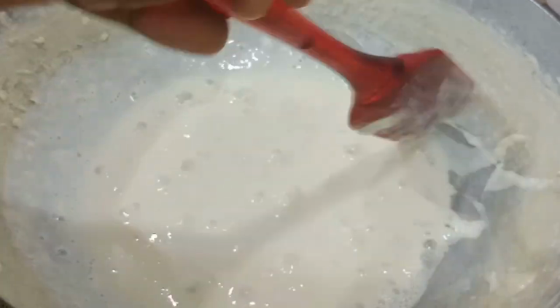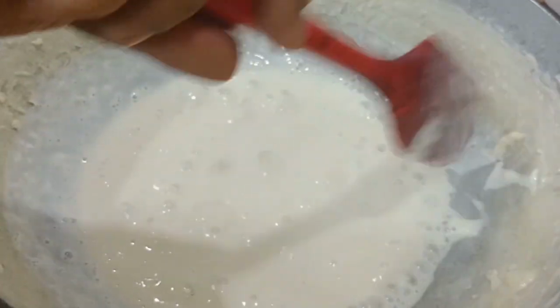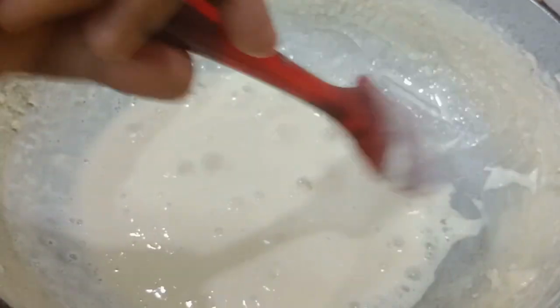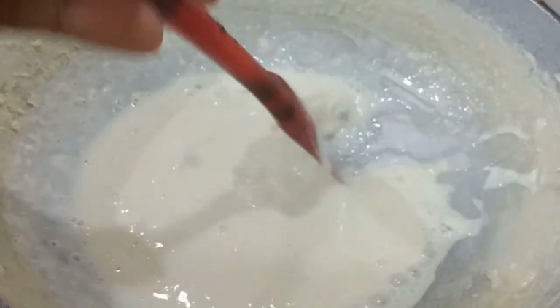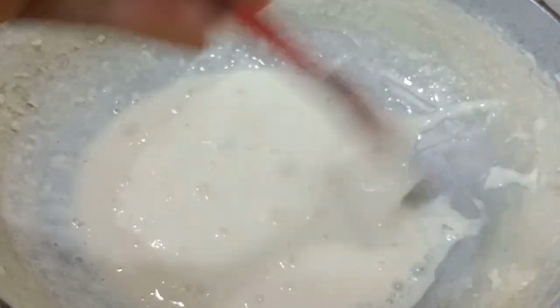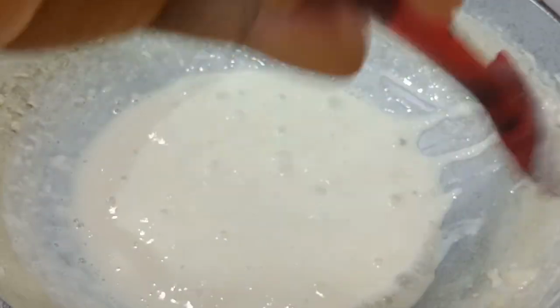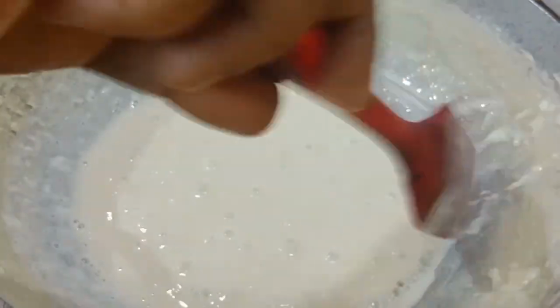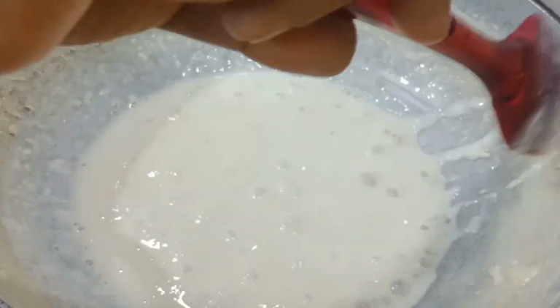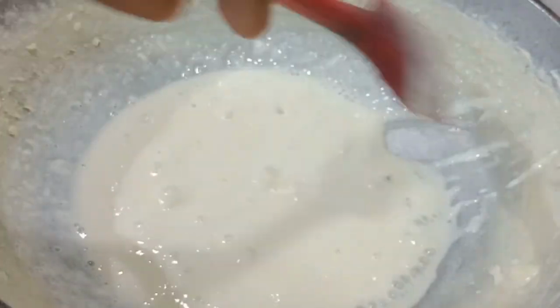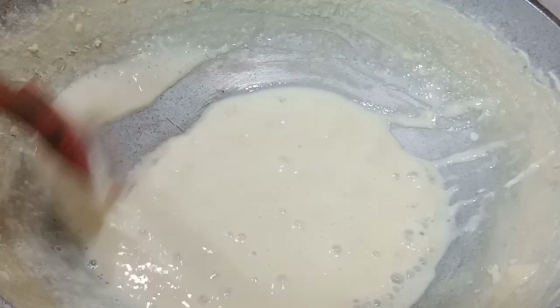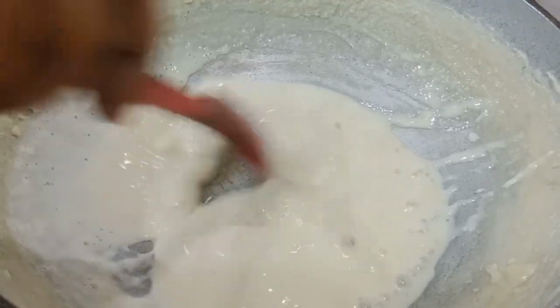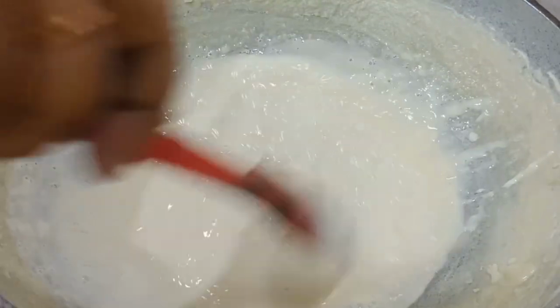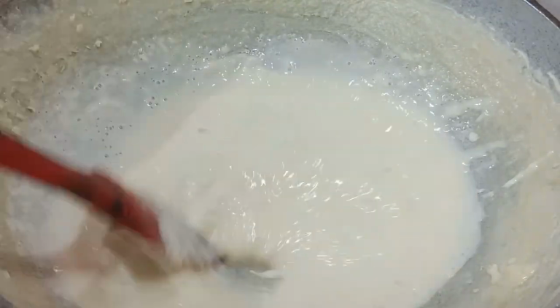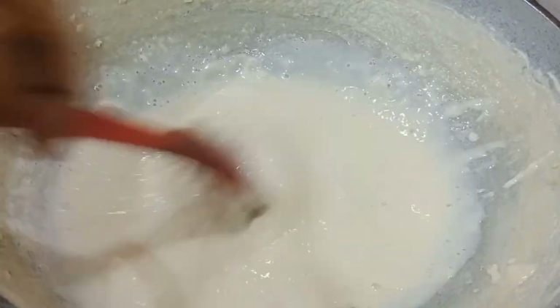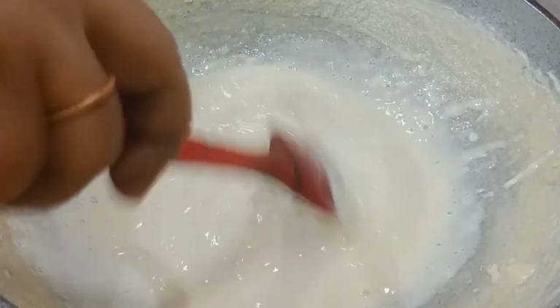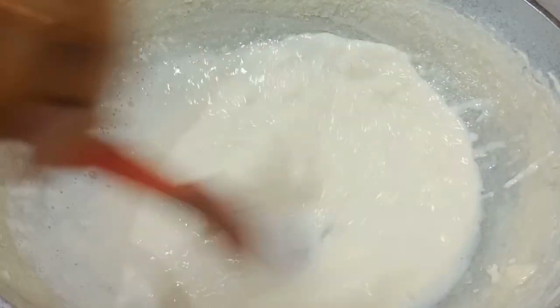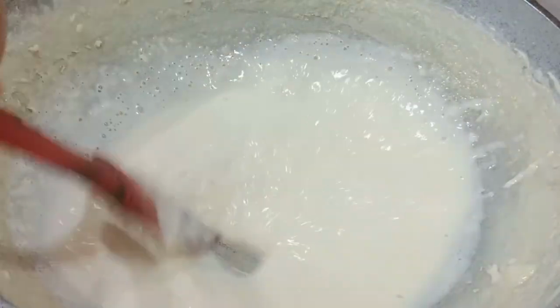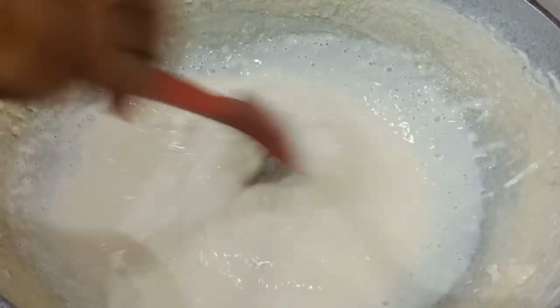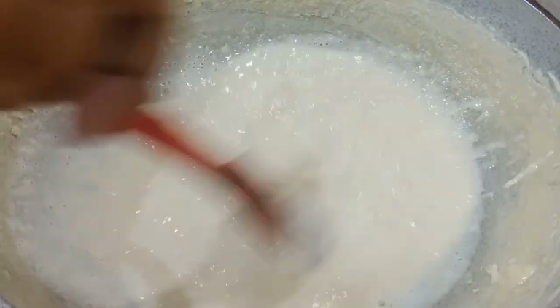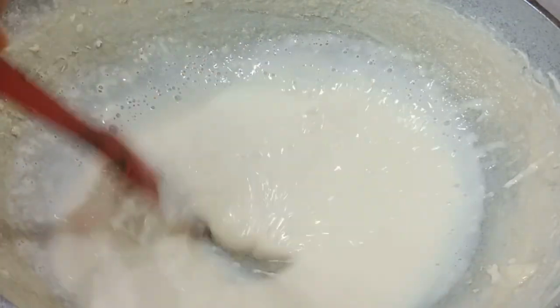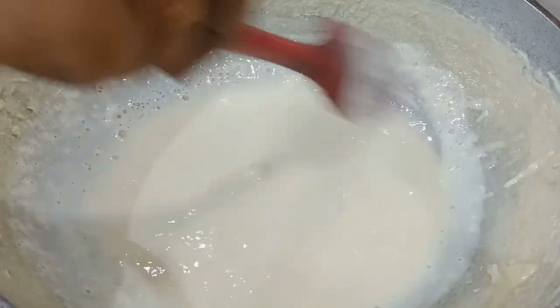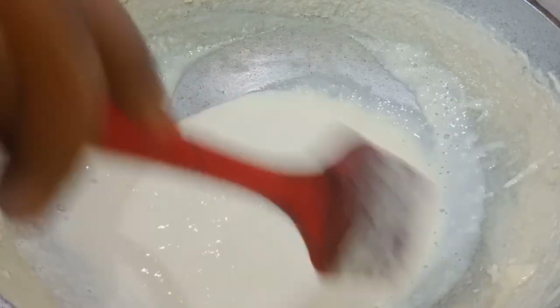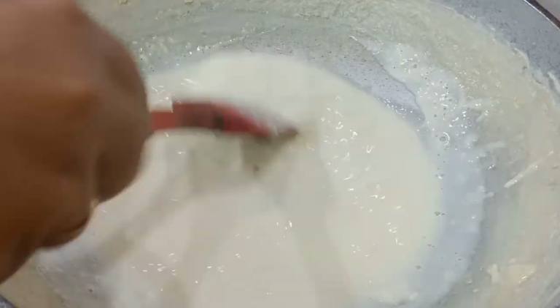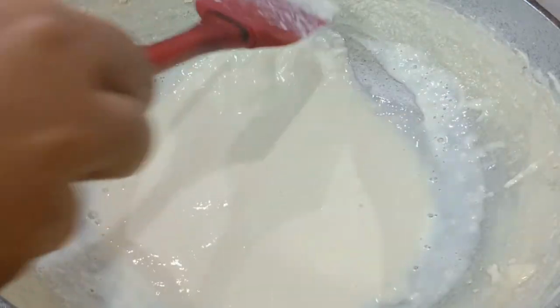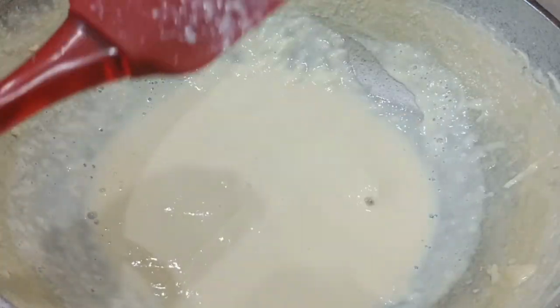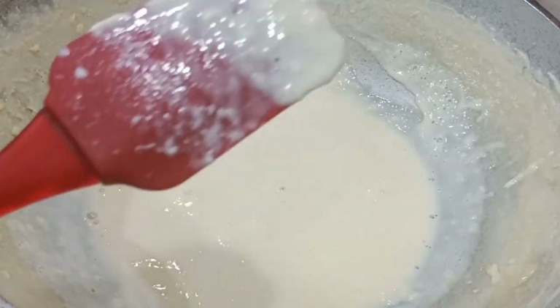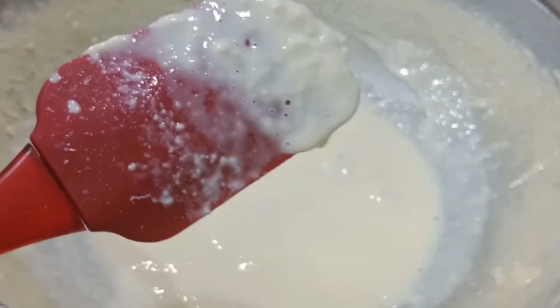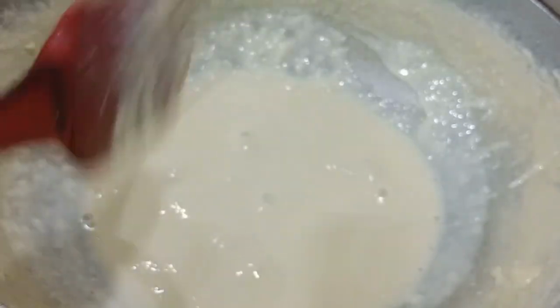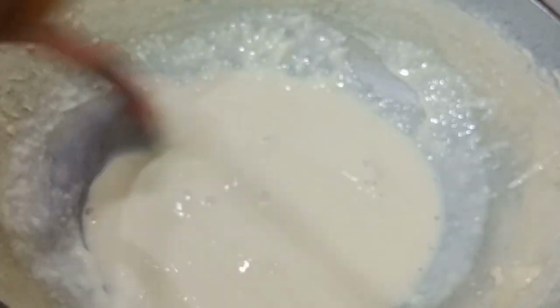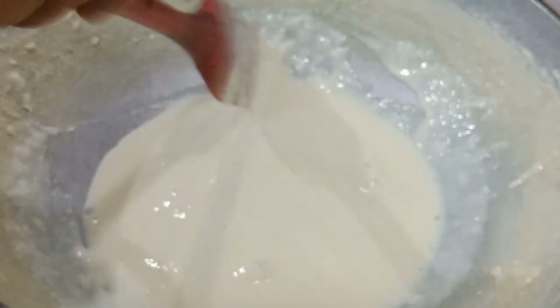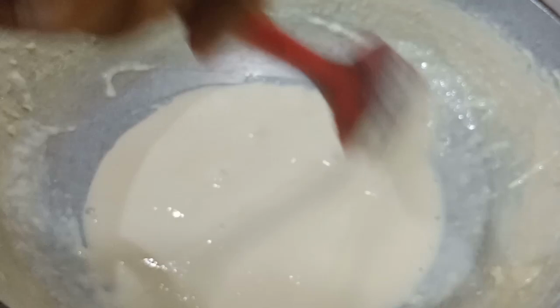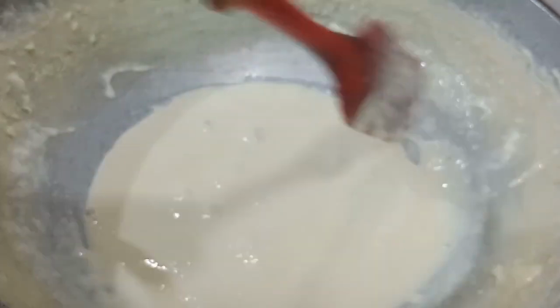I will try to make the brown light. I will try to make the texture and flavor.